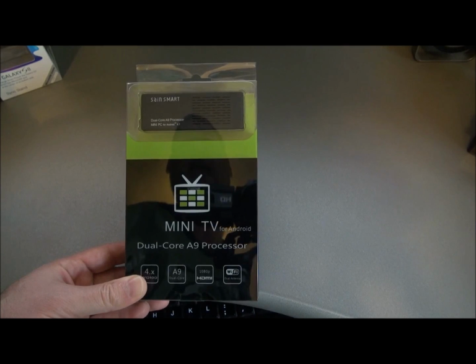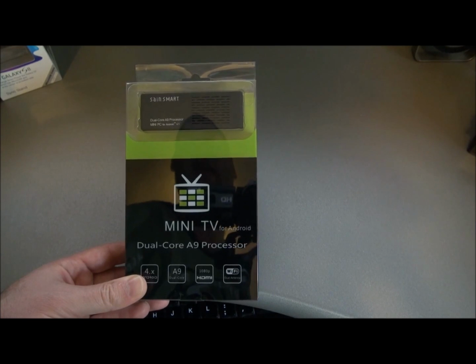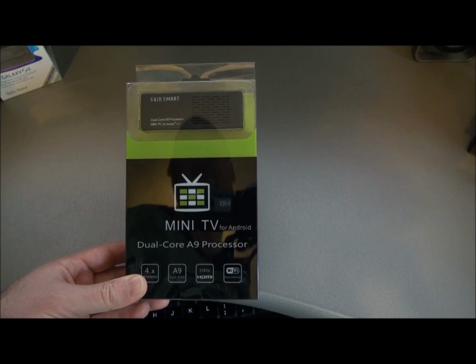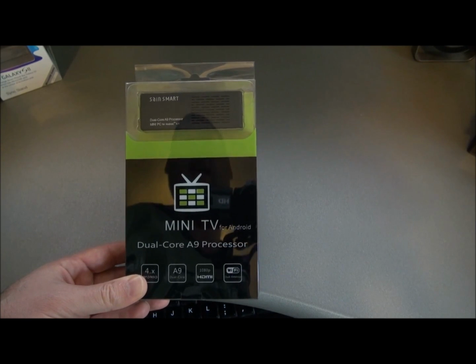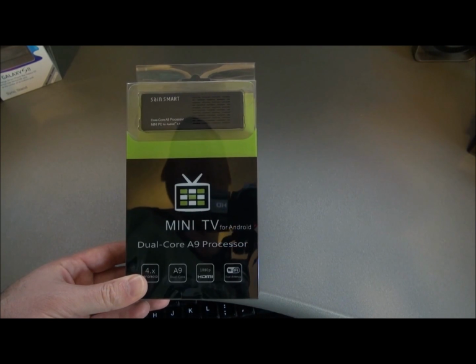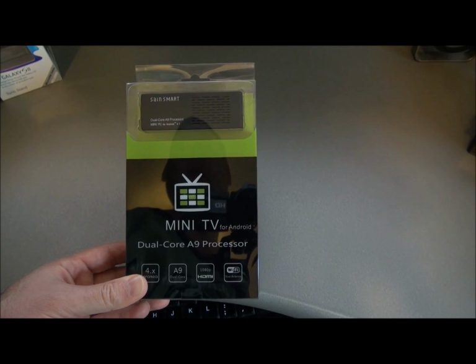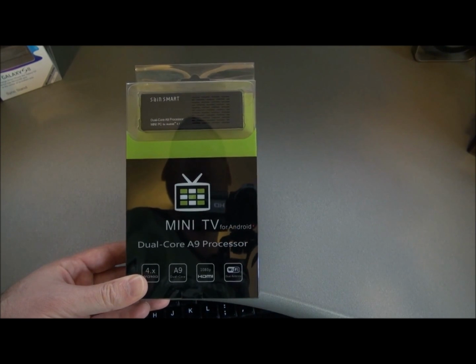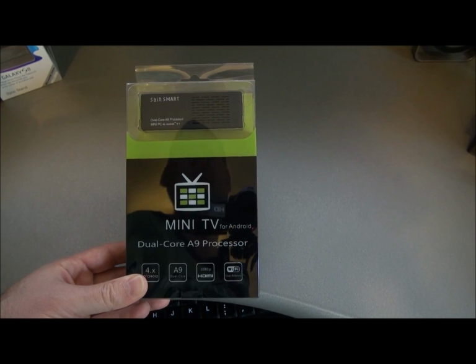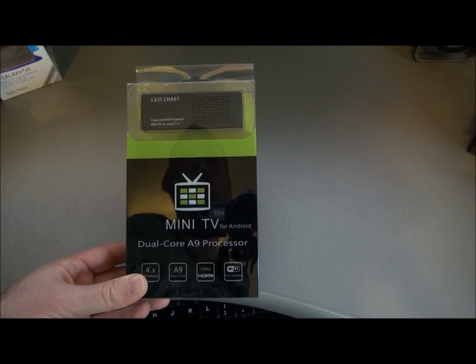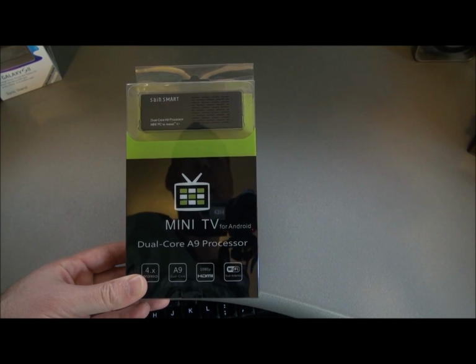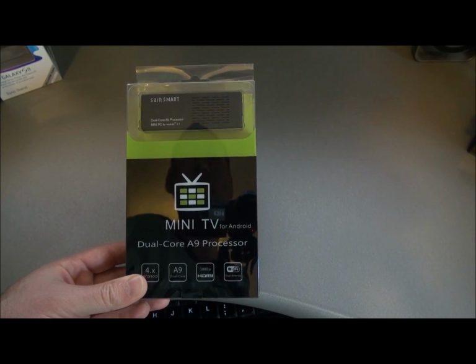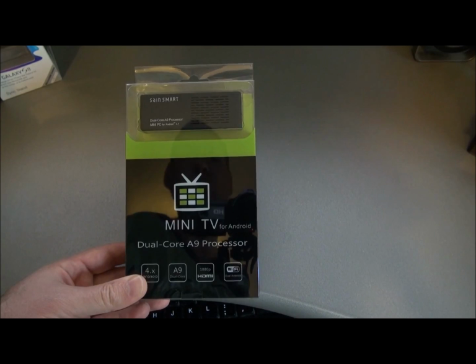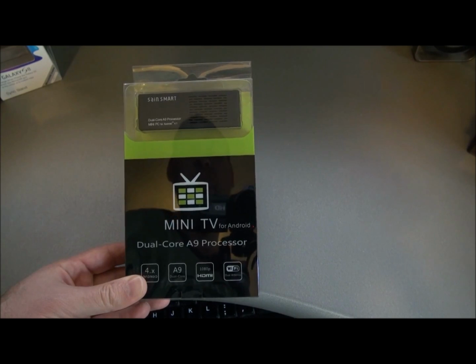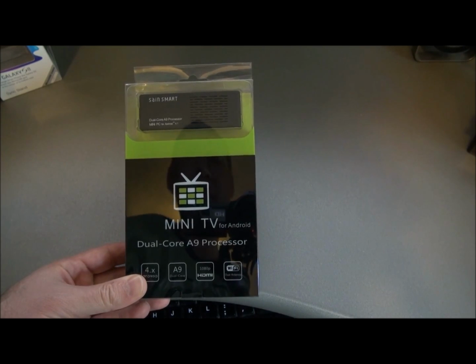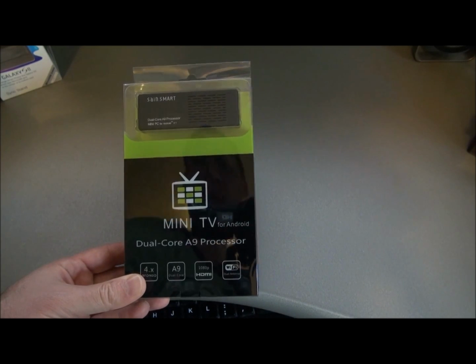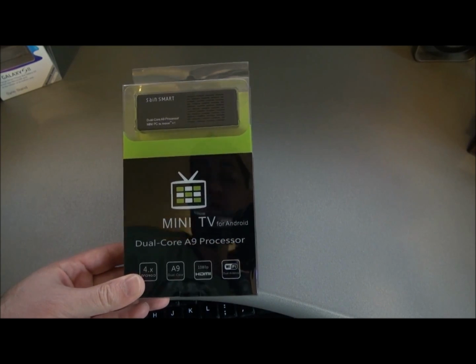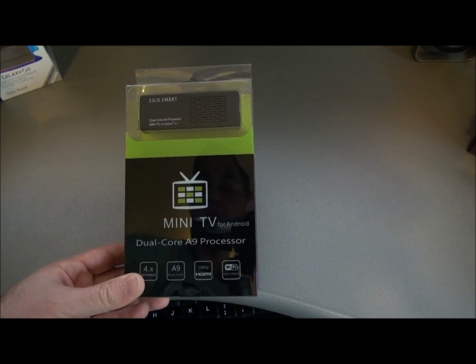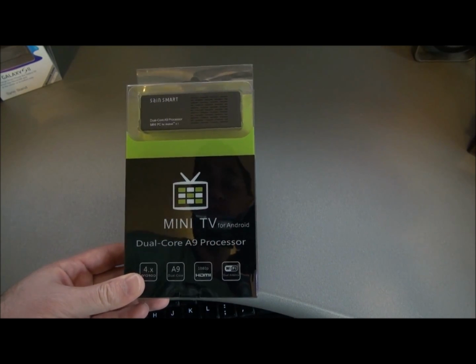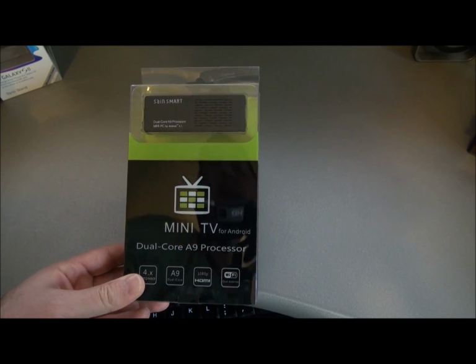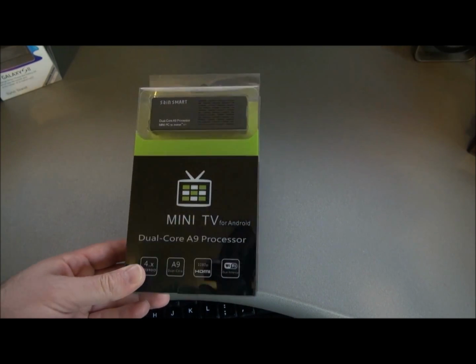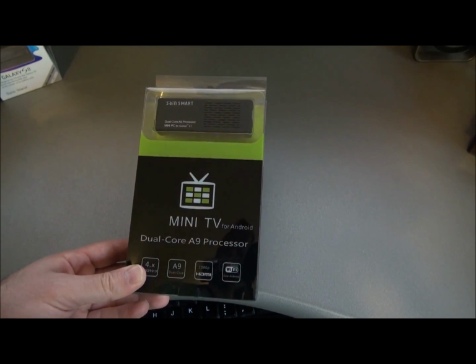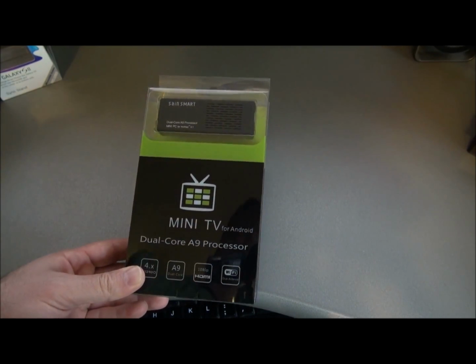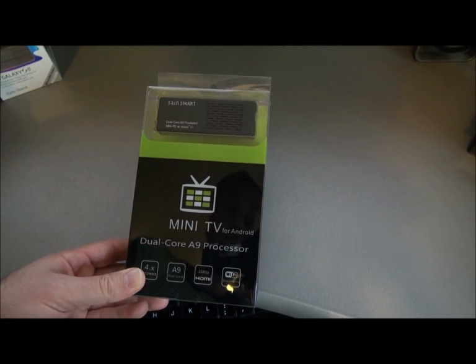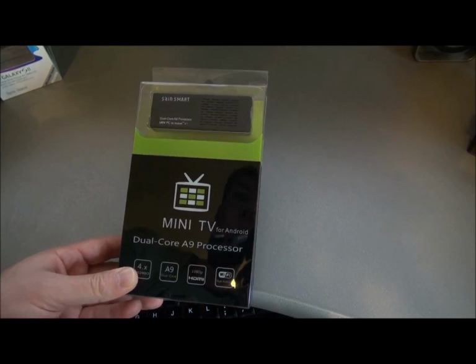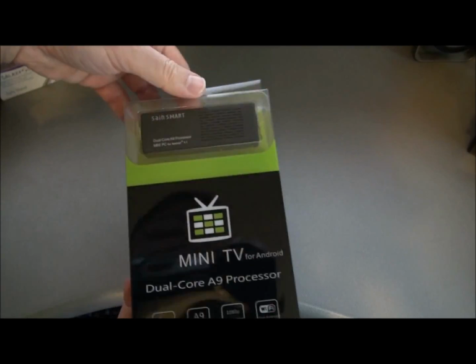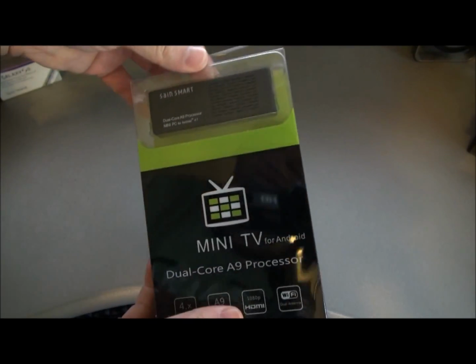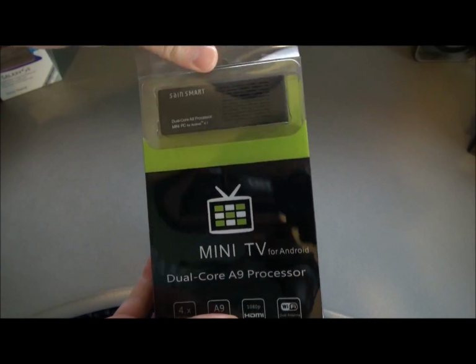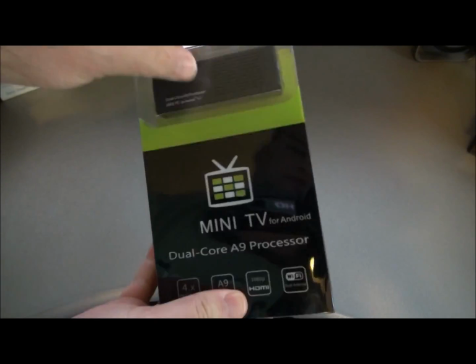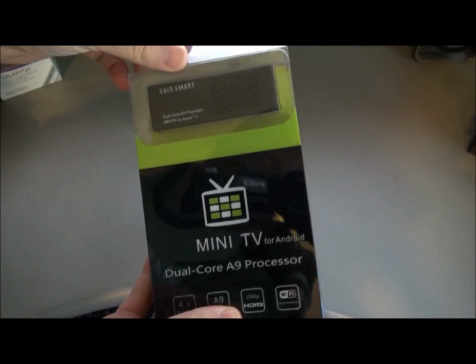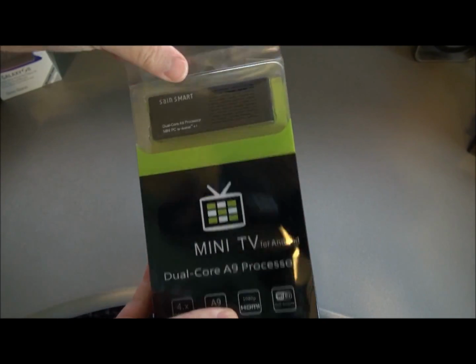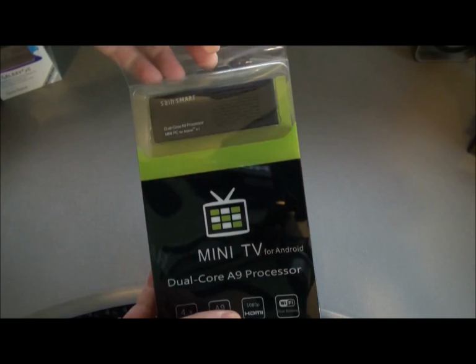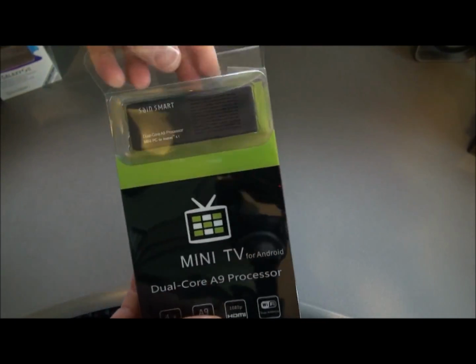This is Rivers with Some Cool Tech, back again with another review. And this is an Android mini PC, the MK808.